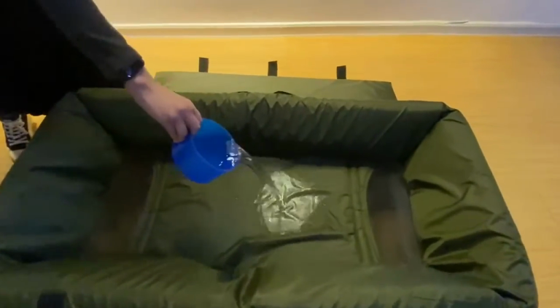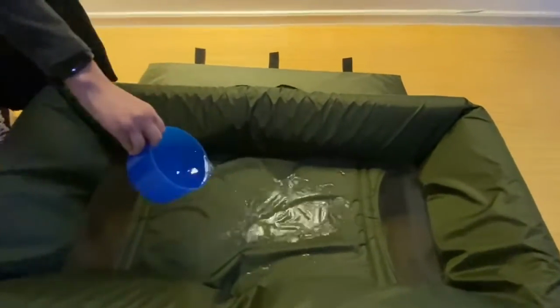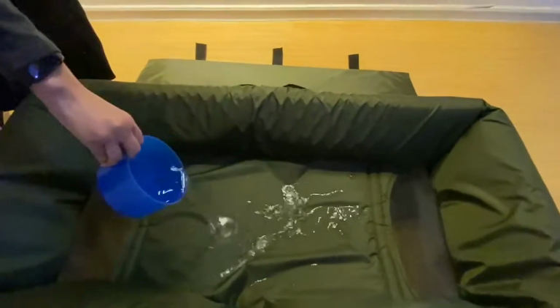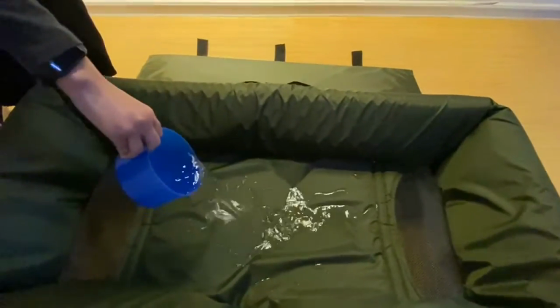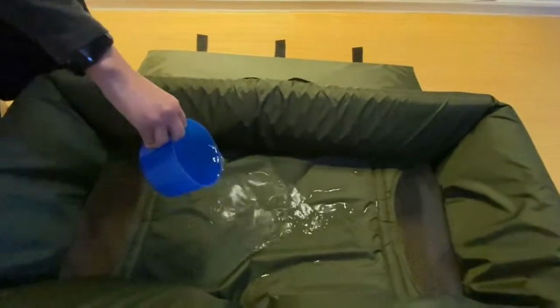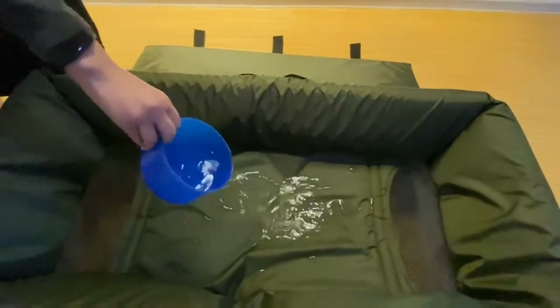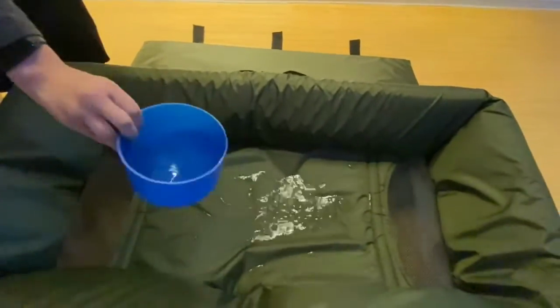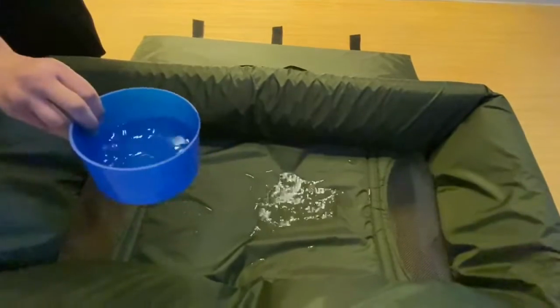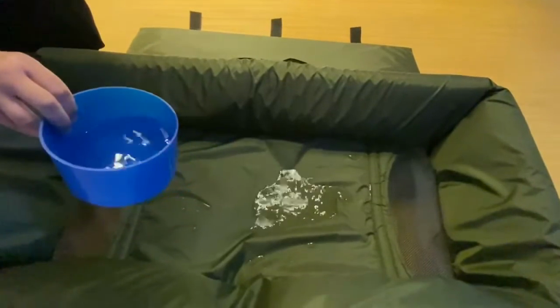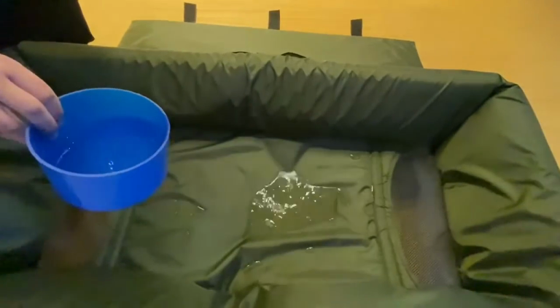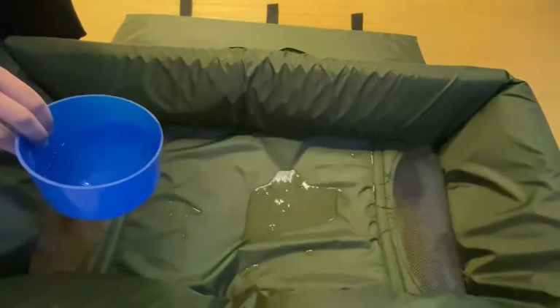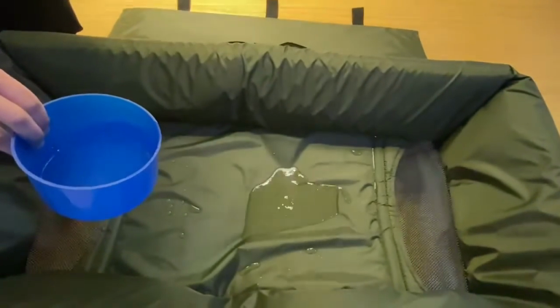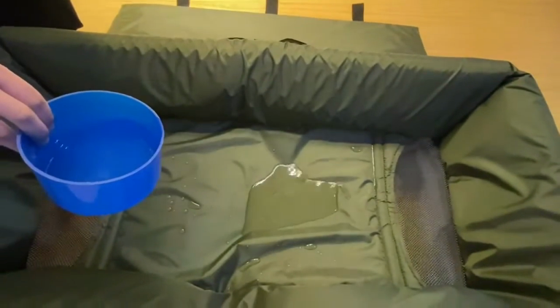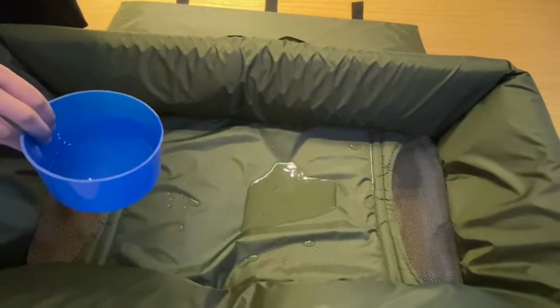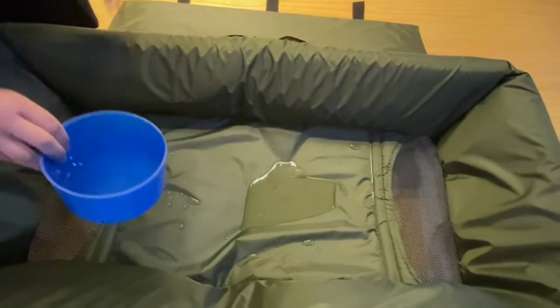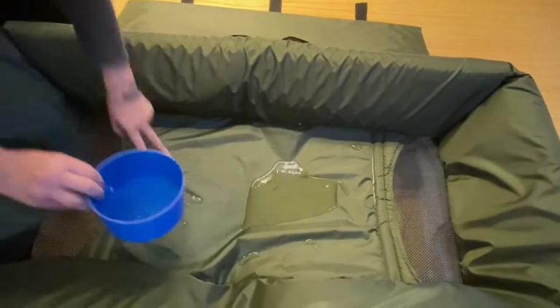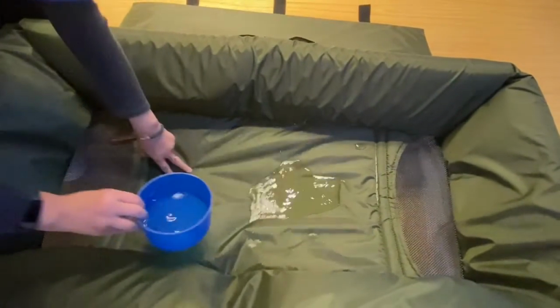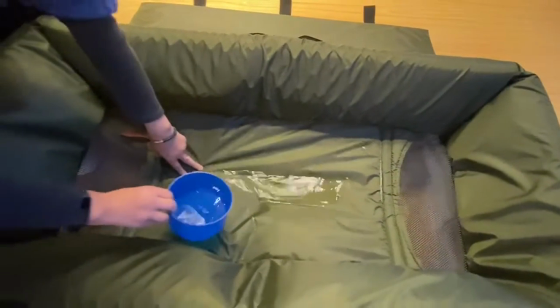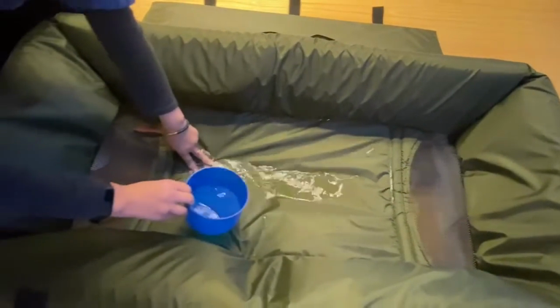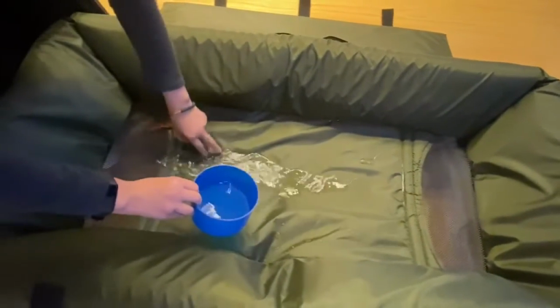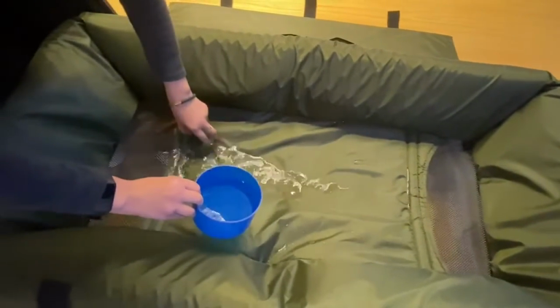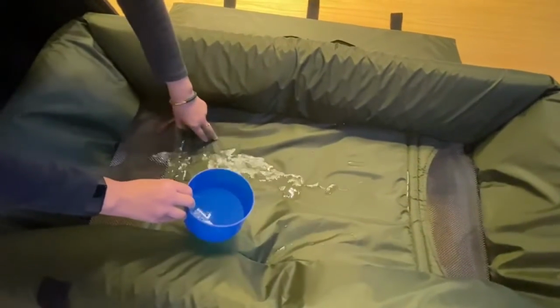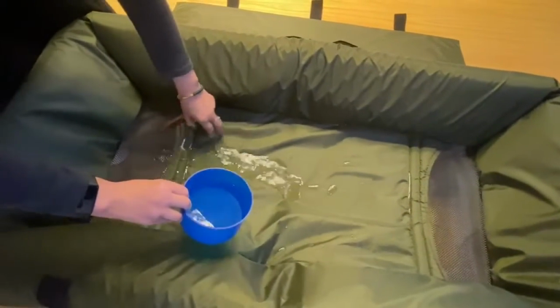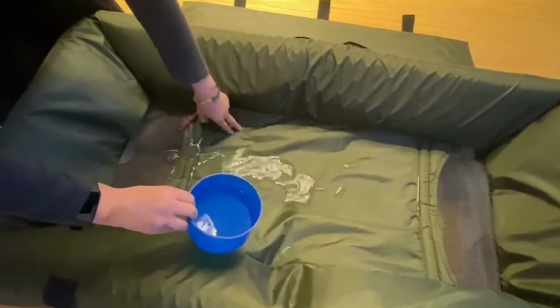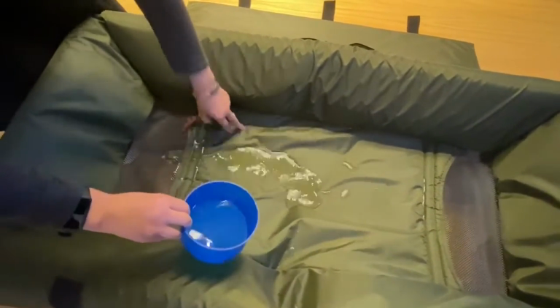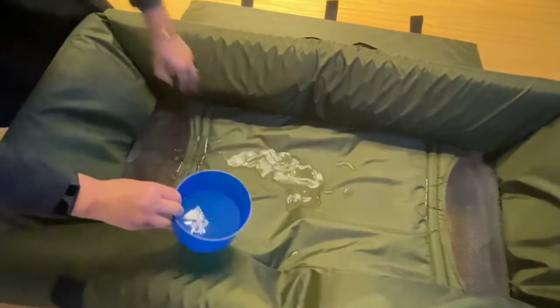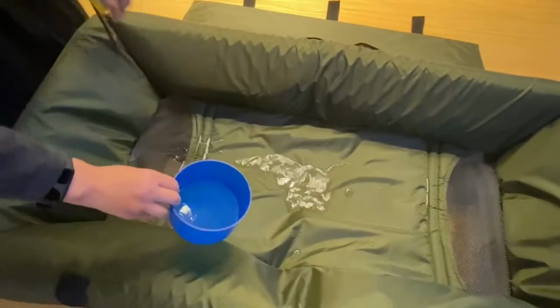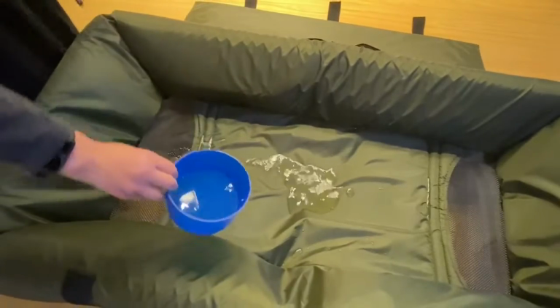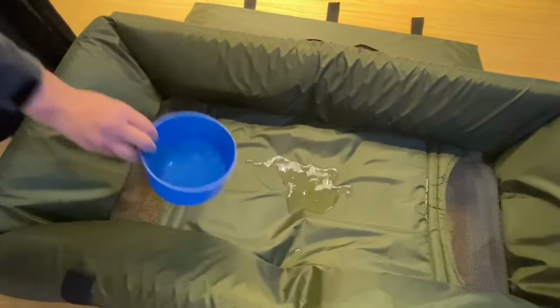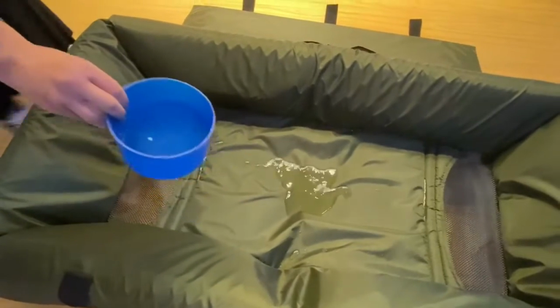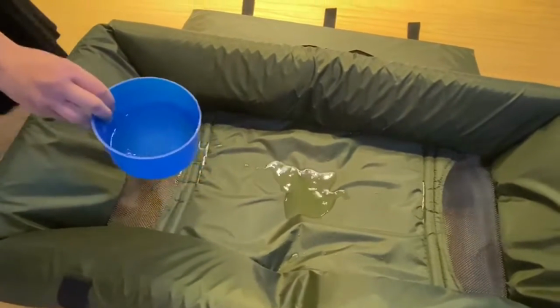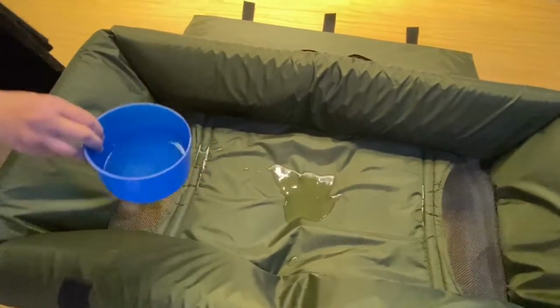It's waterproof, okay? Waterproof nylon material.